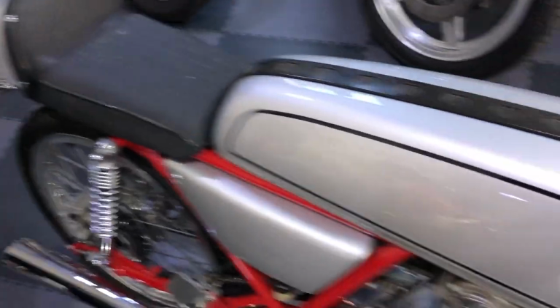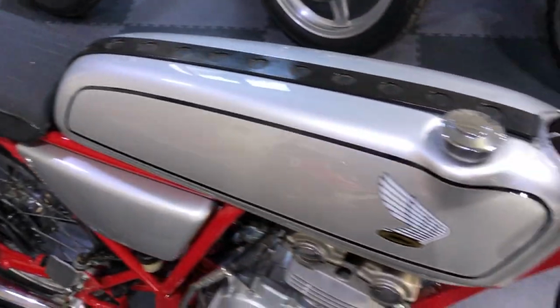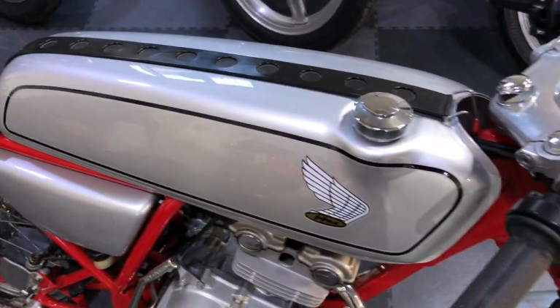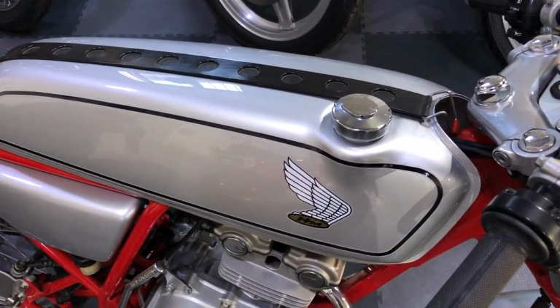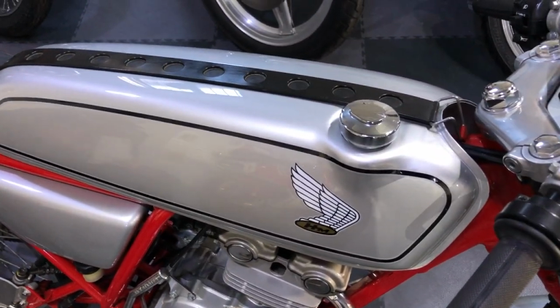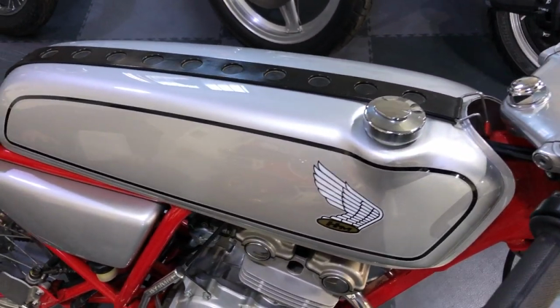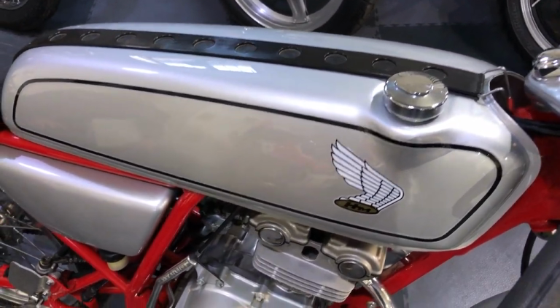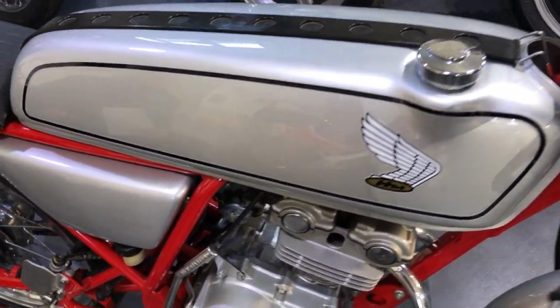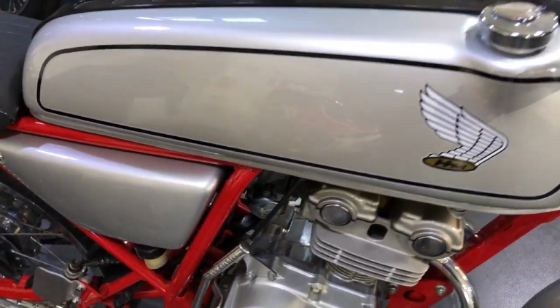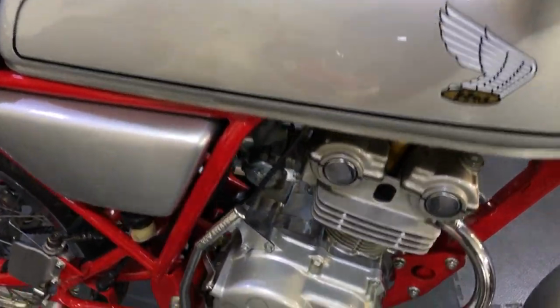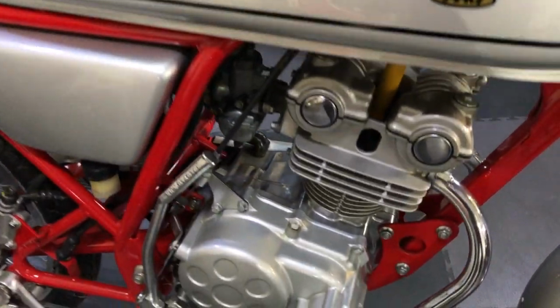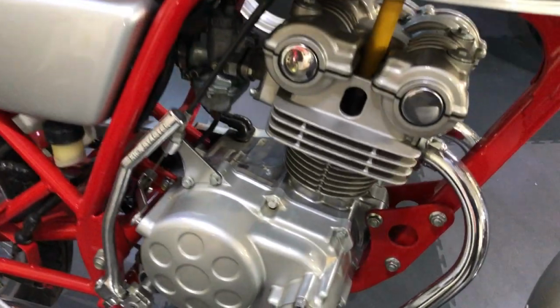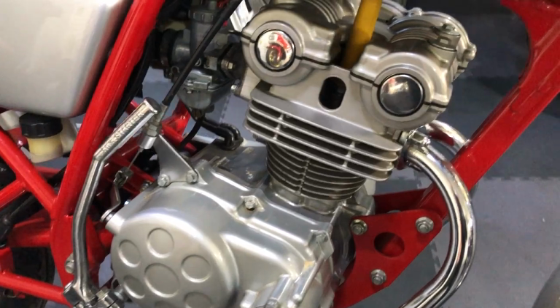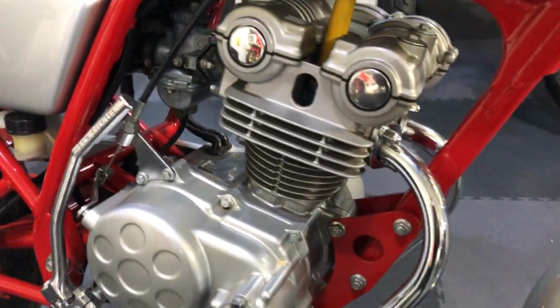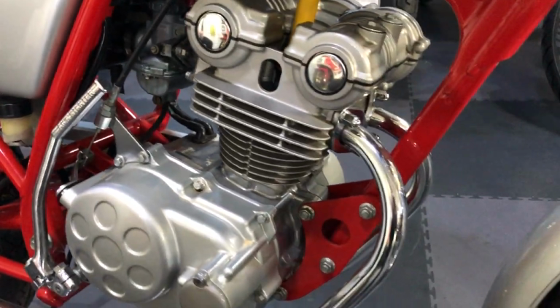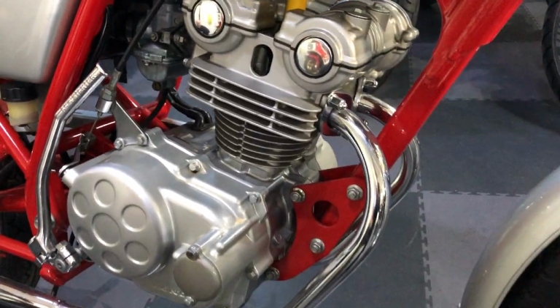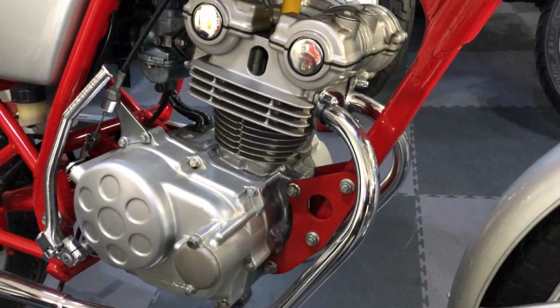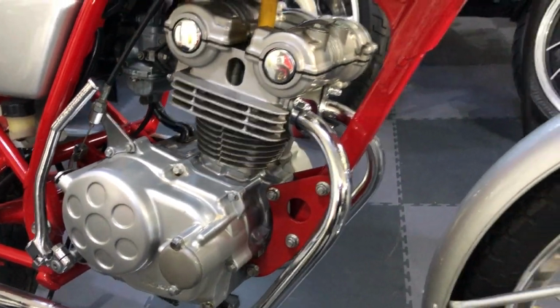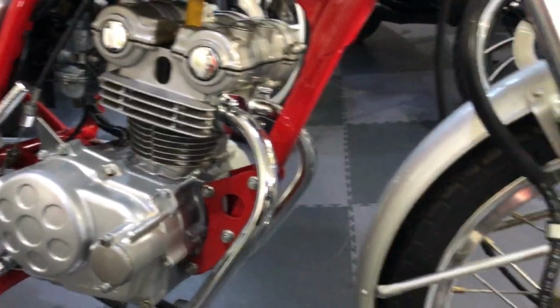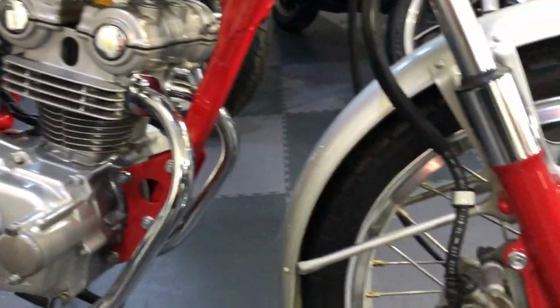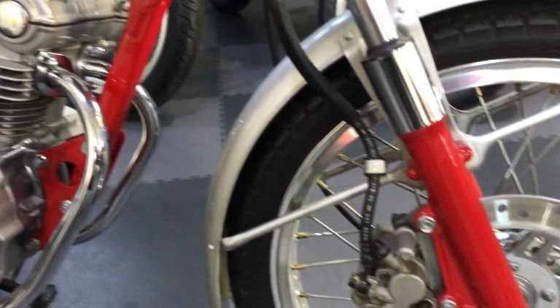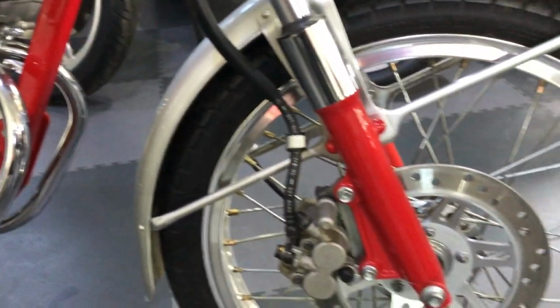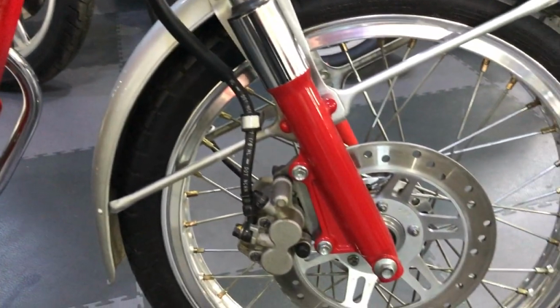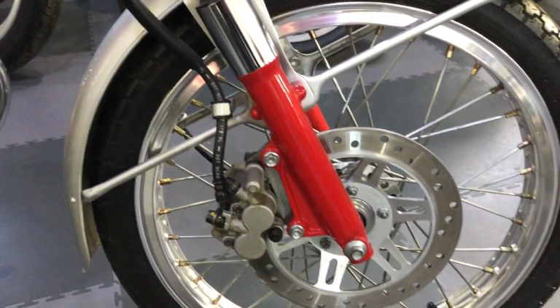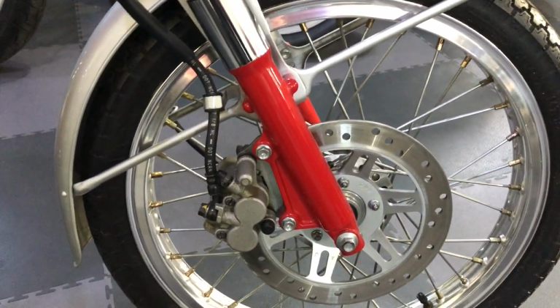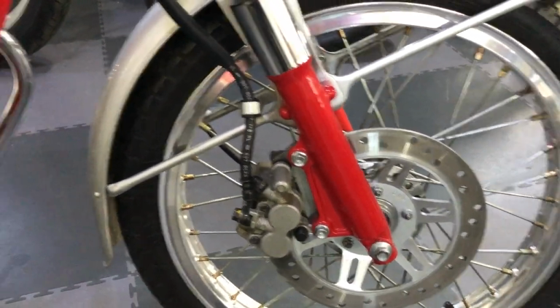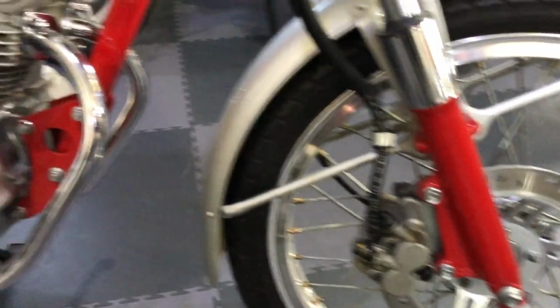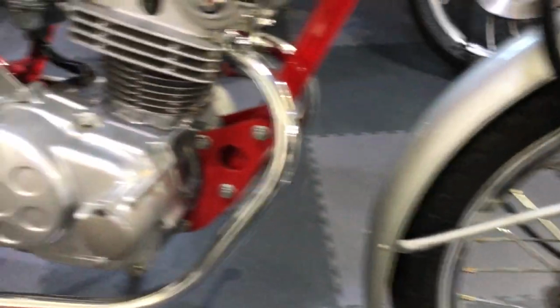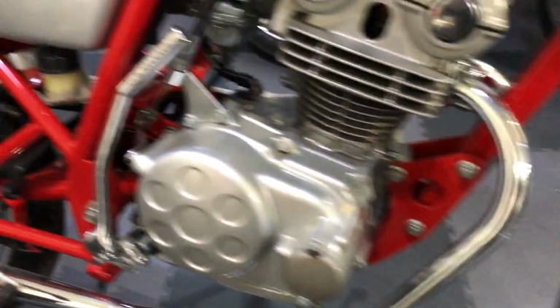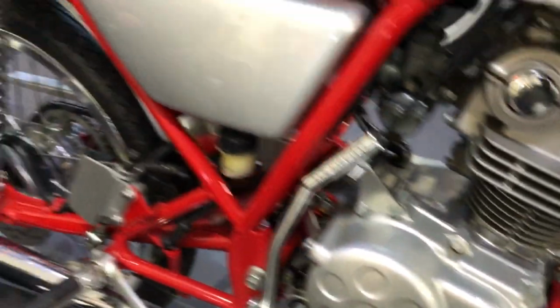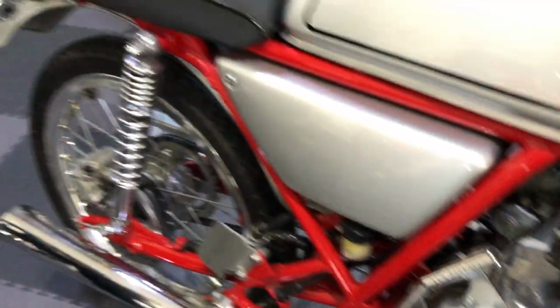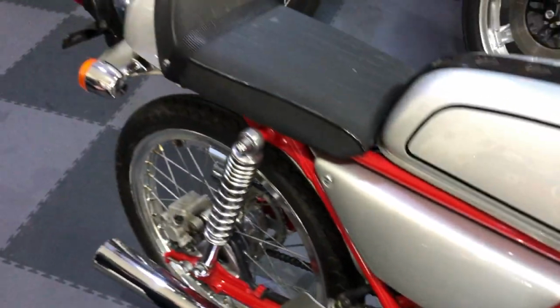Well ahead of its time — it's a twin cam engine, also disc brakes front and back. And what's even more novel about it, it's got a twin exhaust system which you didn't get on any 50s at all.